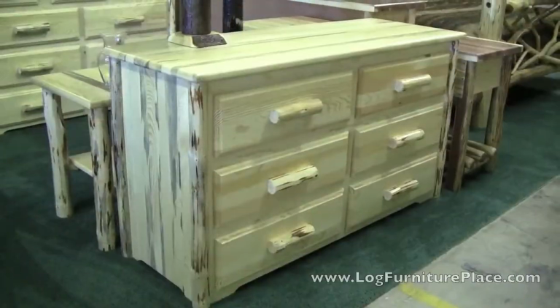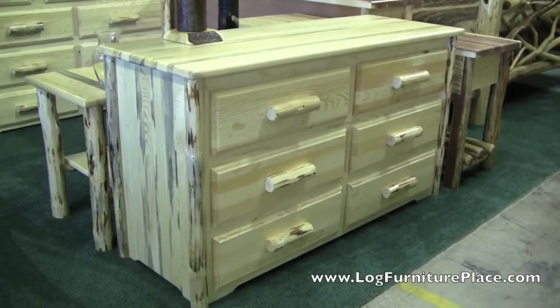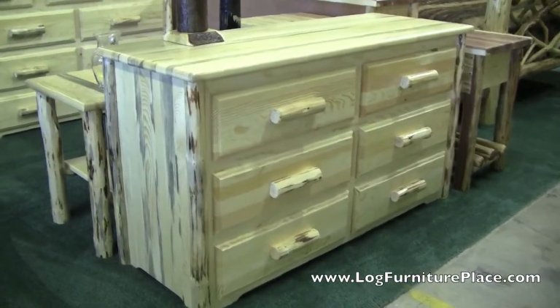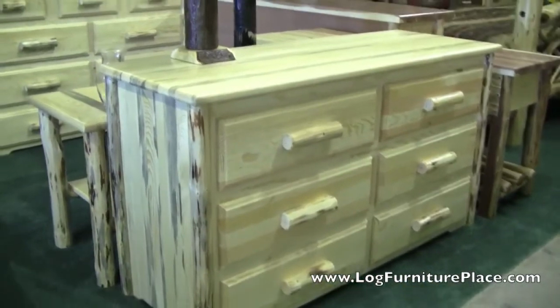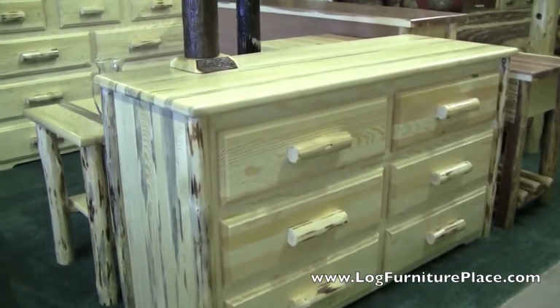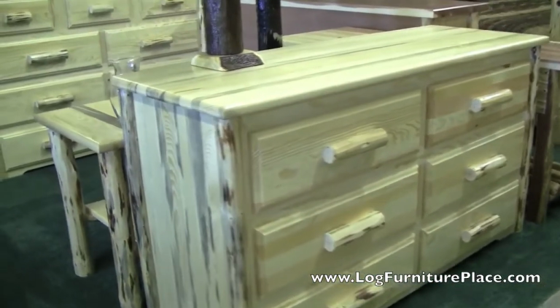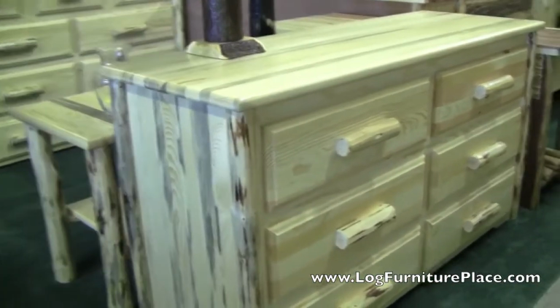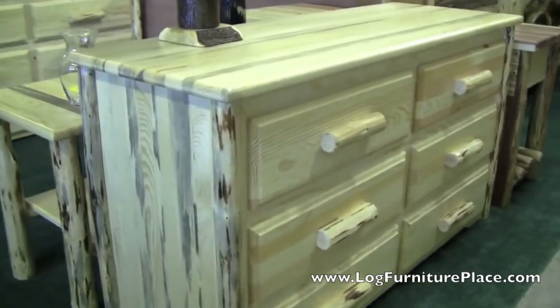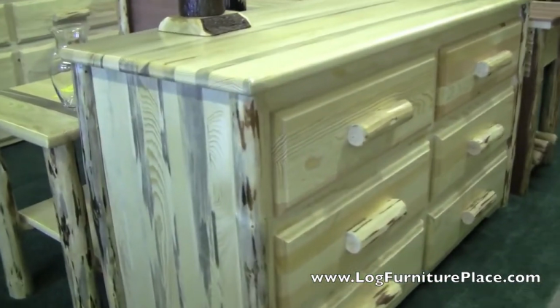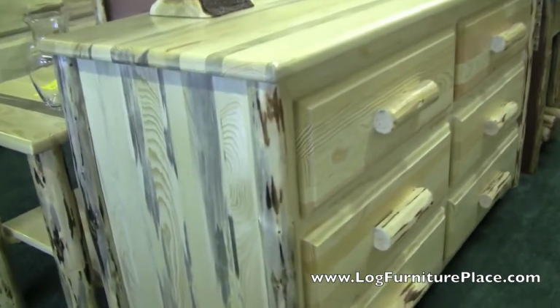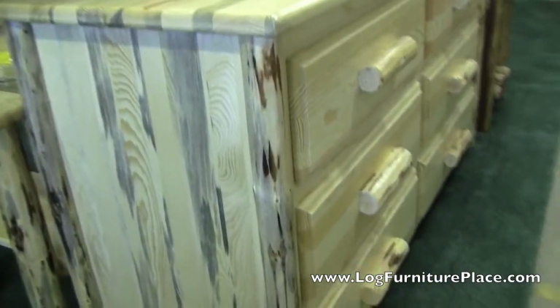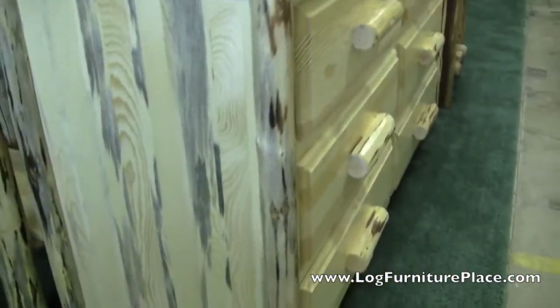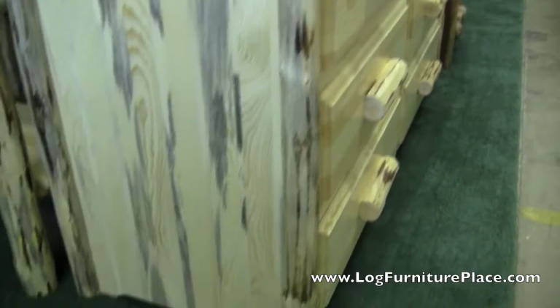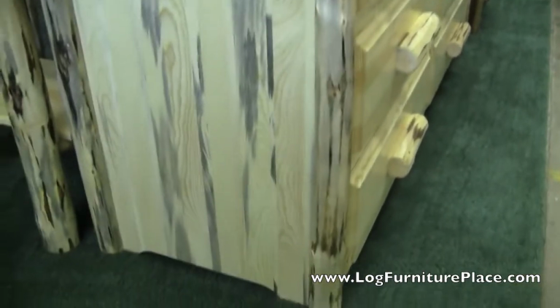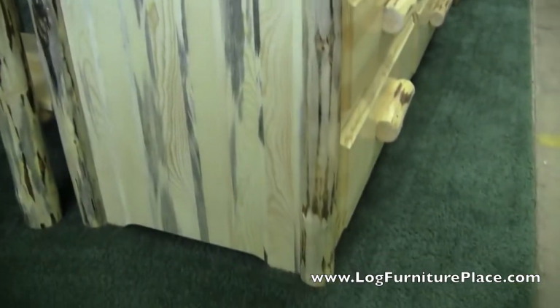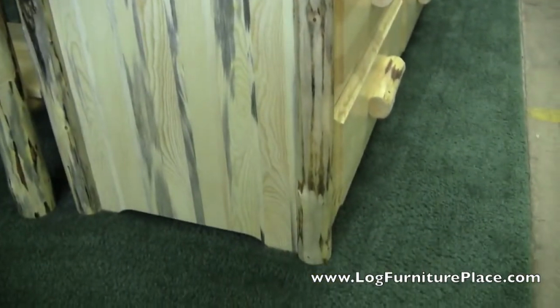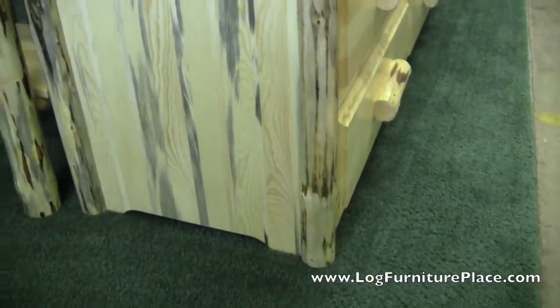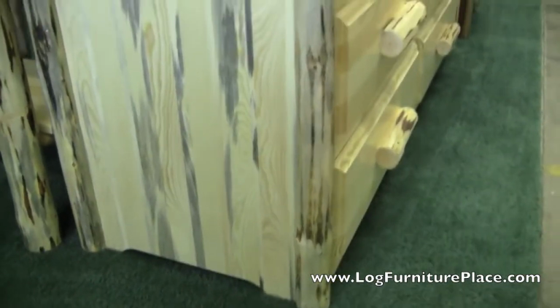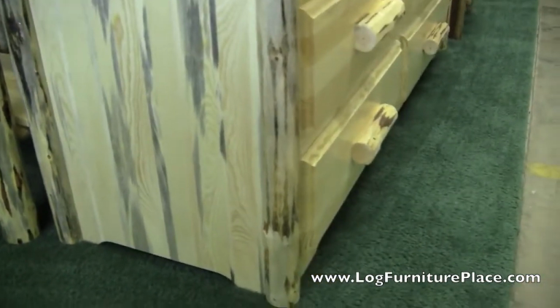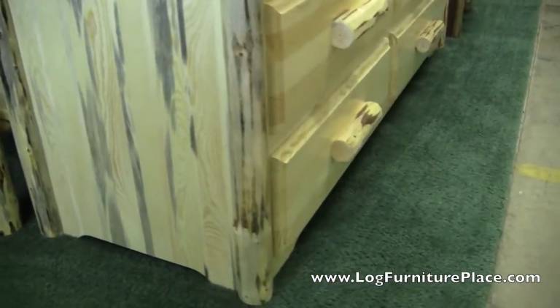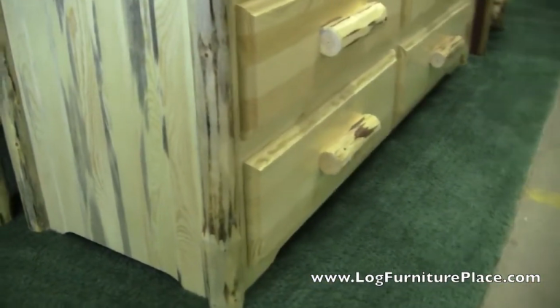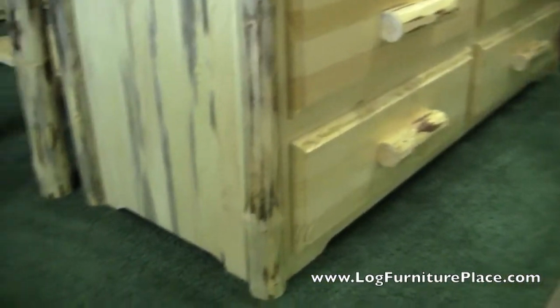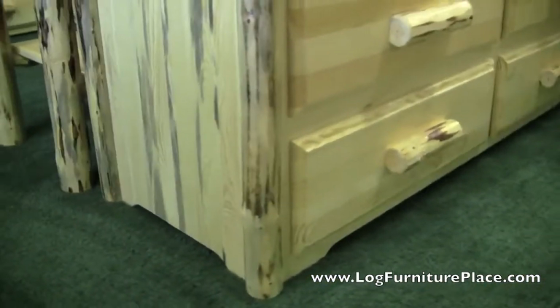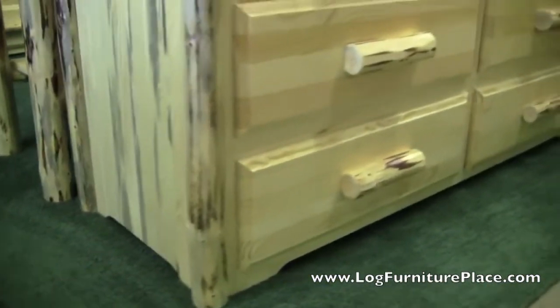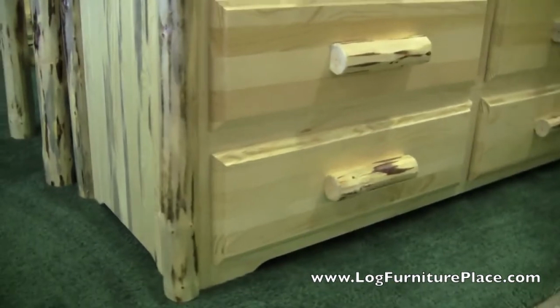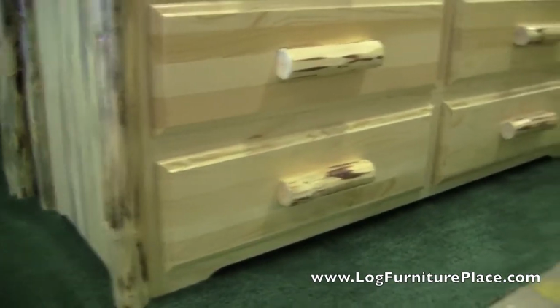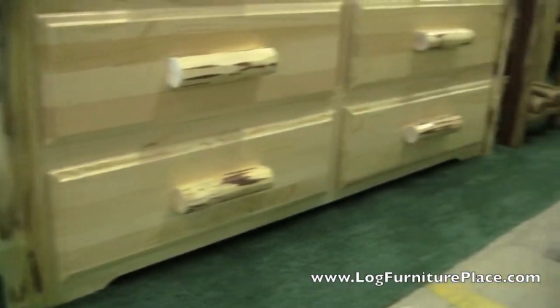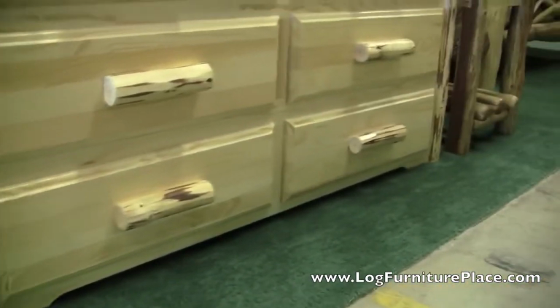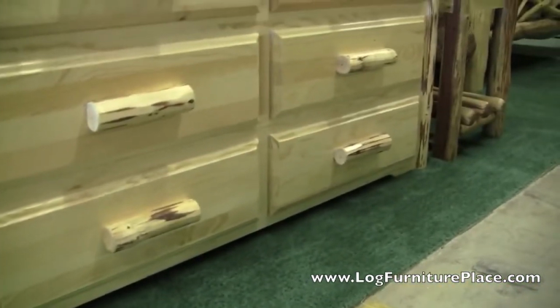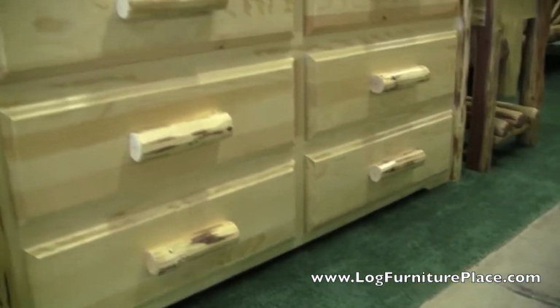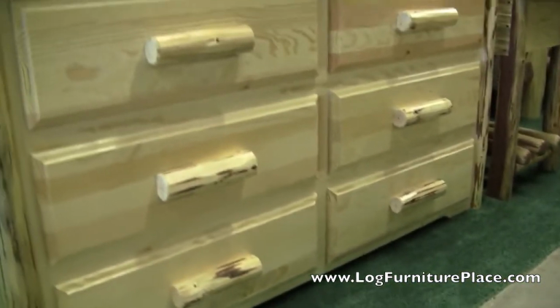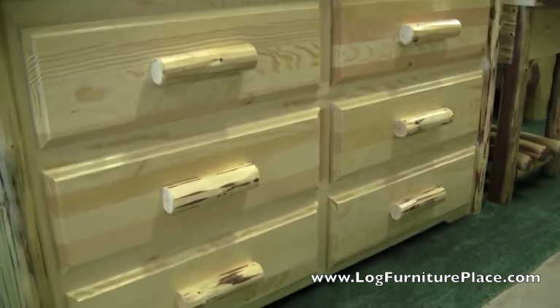Hi, this is Jason with JHE's Log Furniture Place. Come find us online at logfurnitureplace.com. Today we're out in our log furniture store taking a look at the Montana Pine Log Six Drawer Dresser.